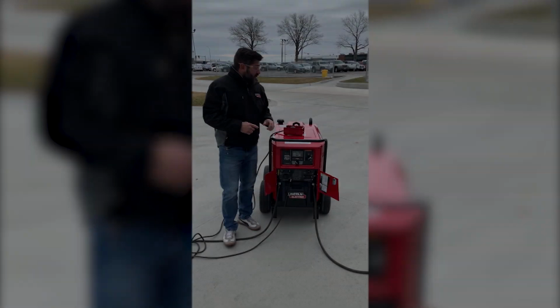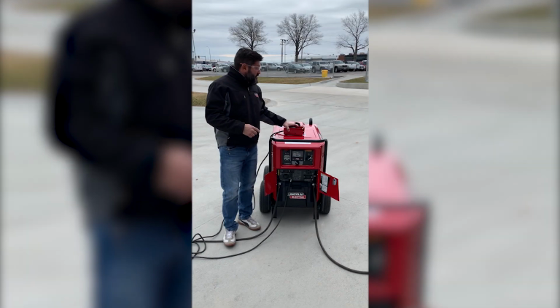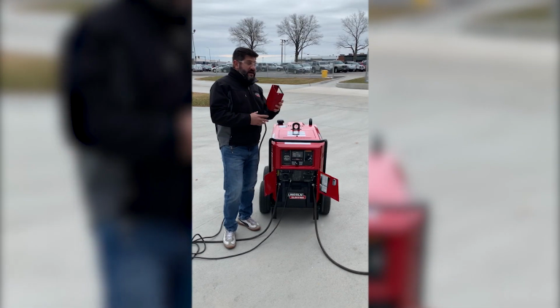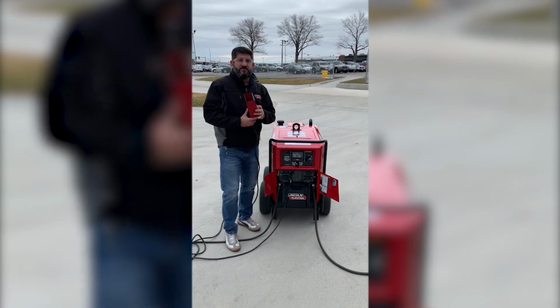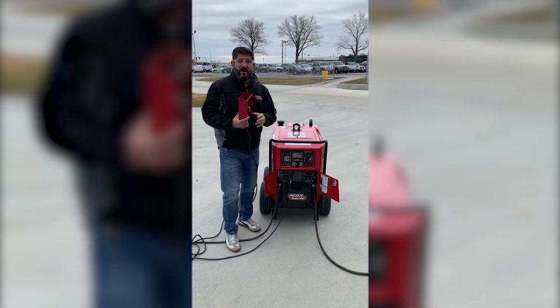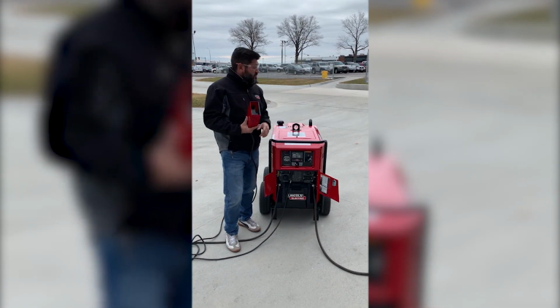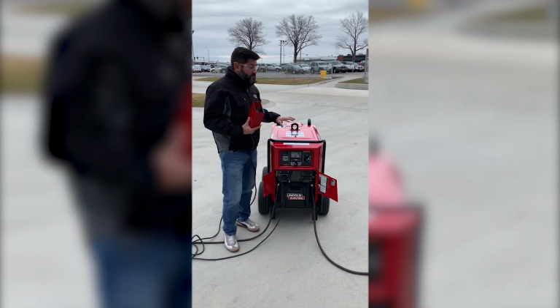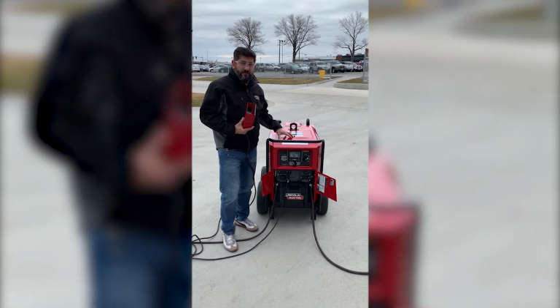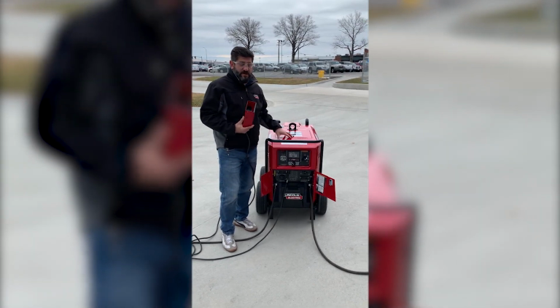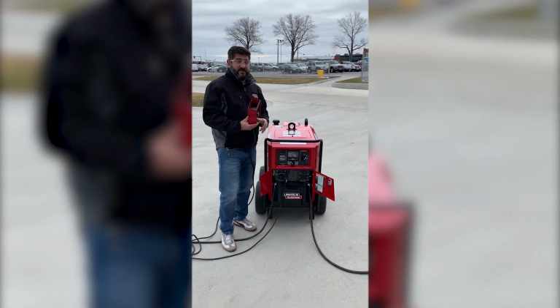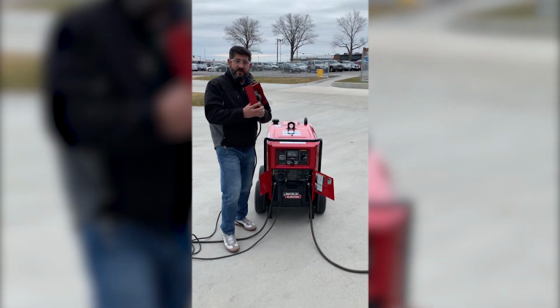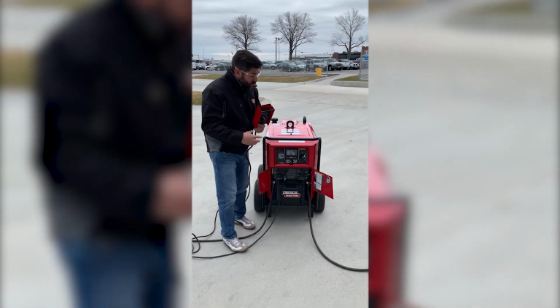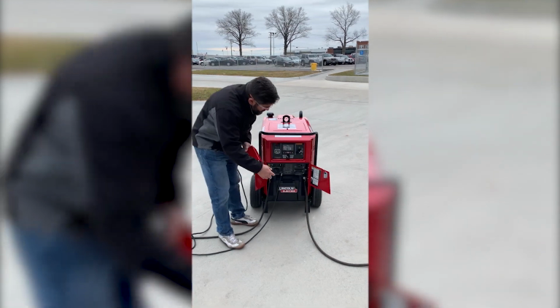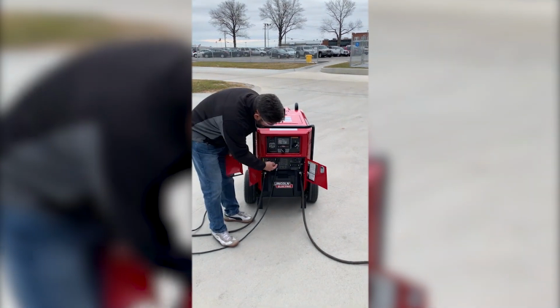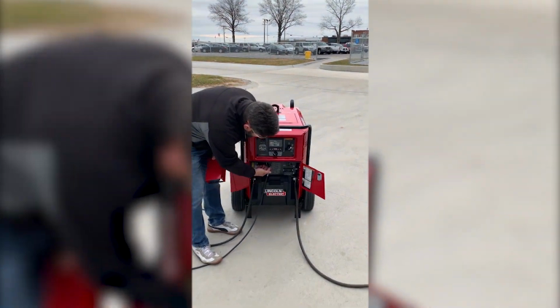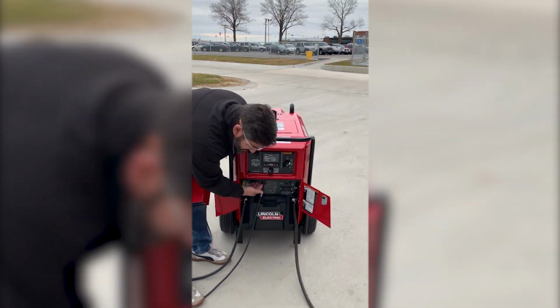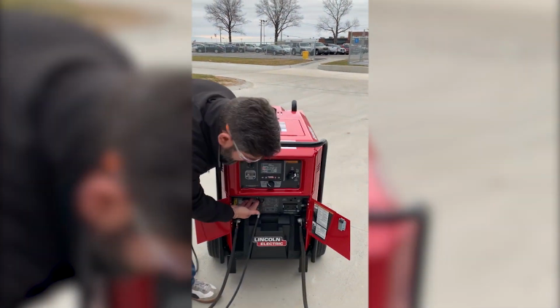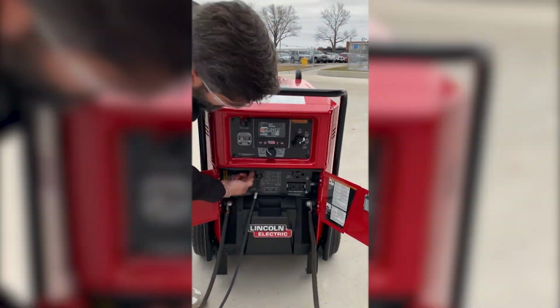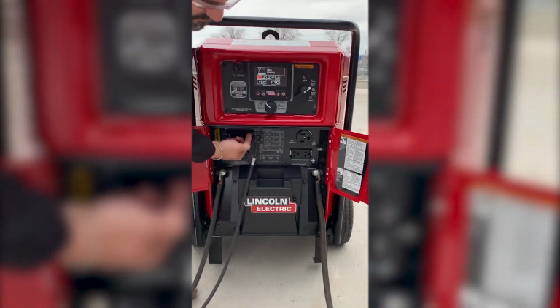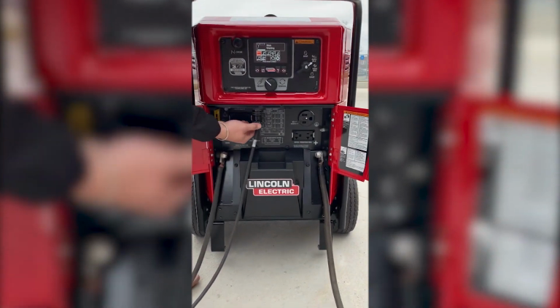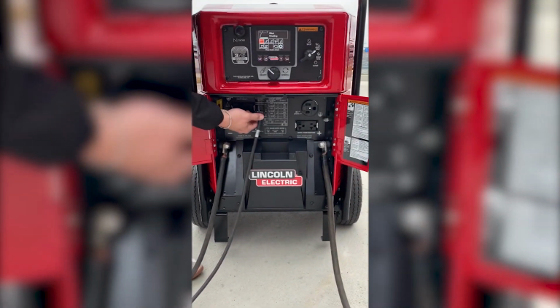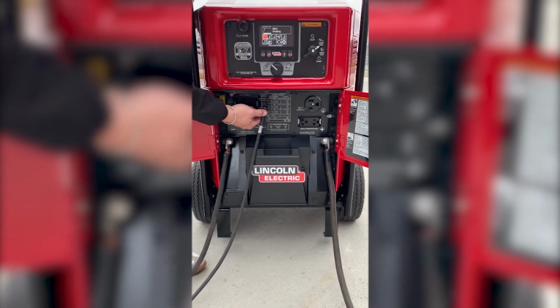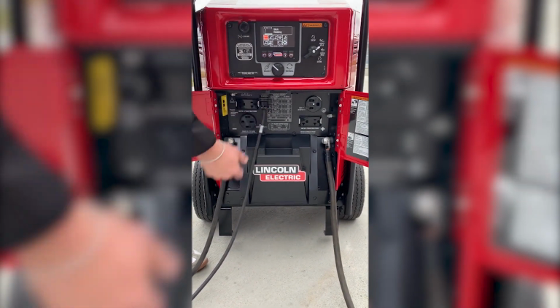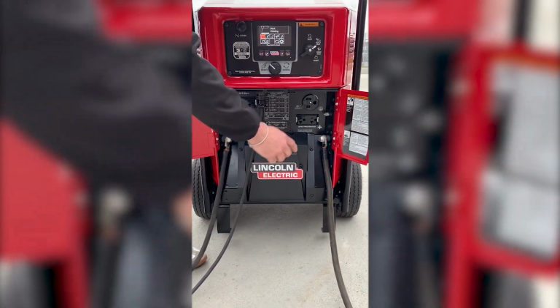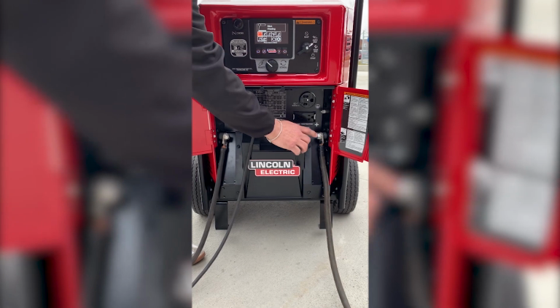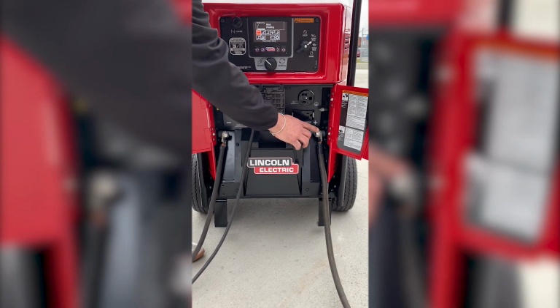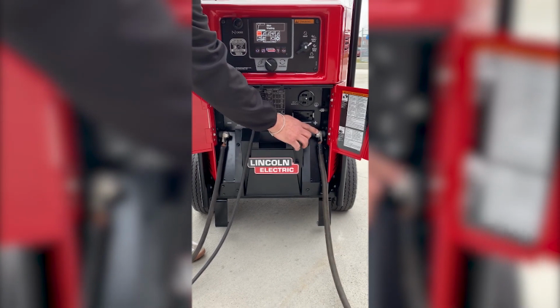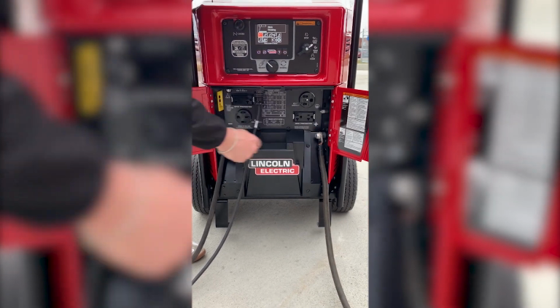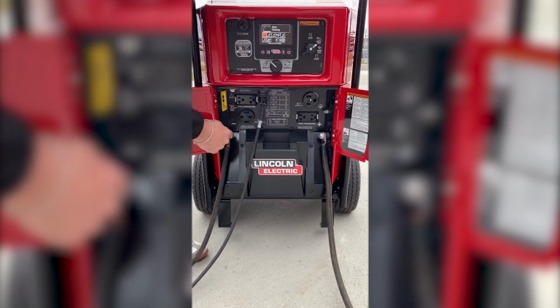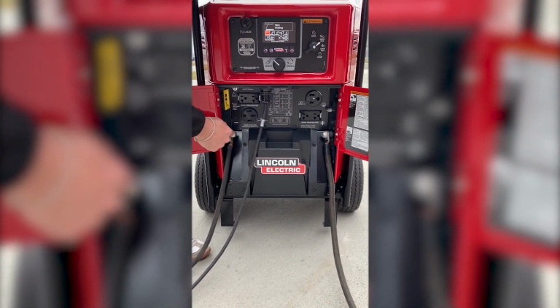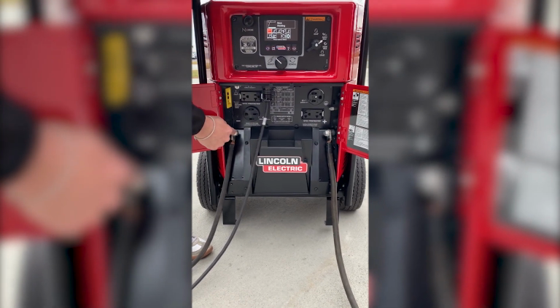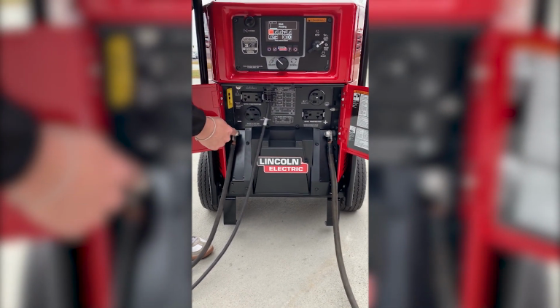Today I'm going to show you how to use the remote amperage control on the Ranger 330 MPX. First, make sure your remote is plugged into the six-pin located right underneath here. You want to make sure that your stinger is hooked to positive and that your ground is hooked to negative.